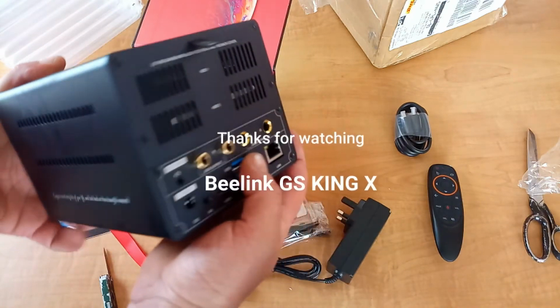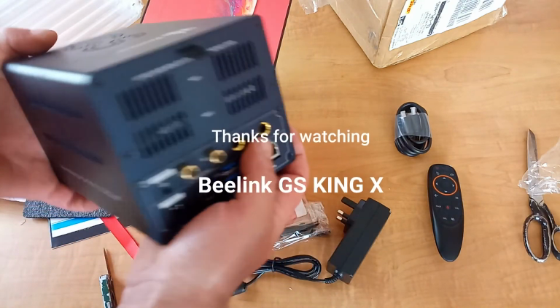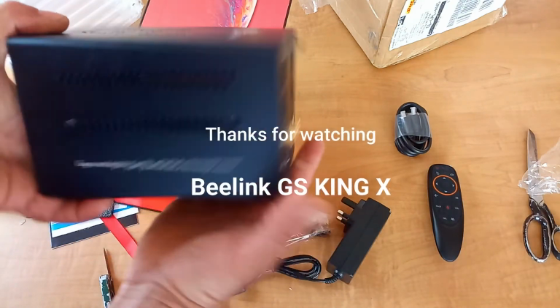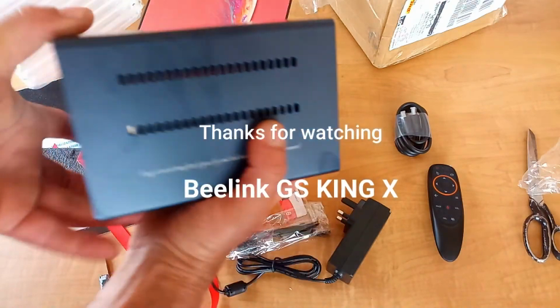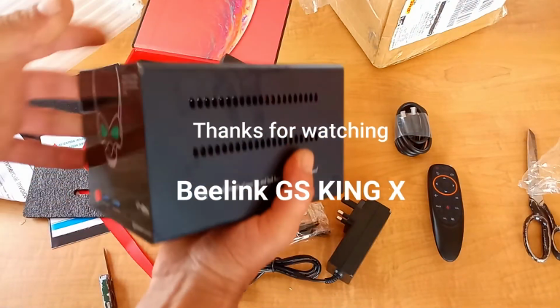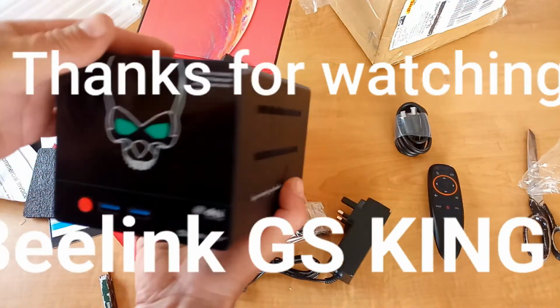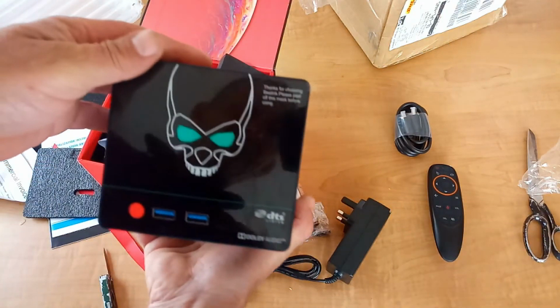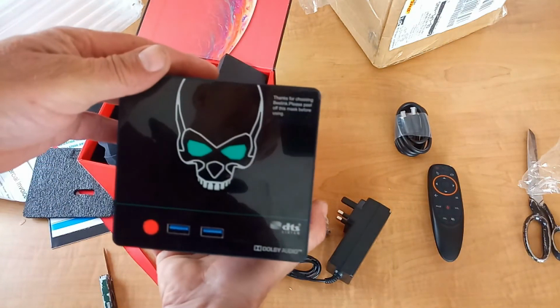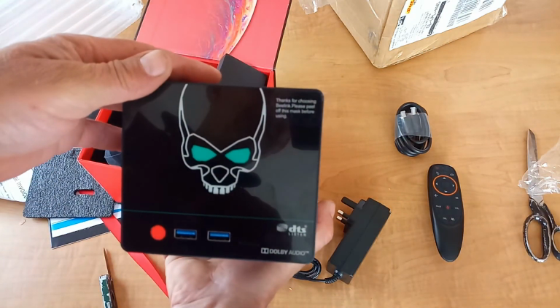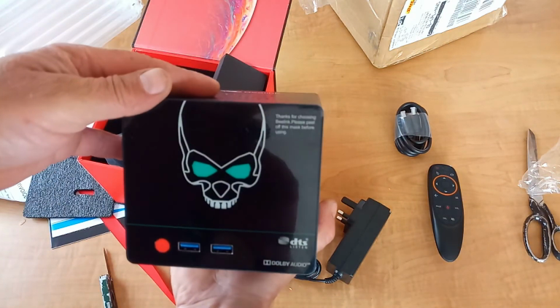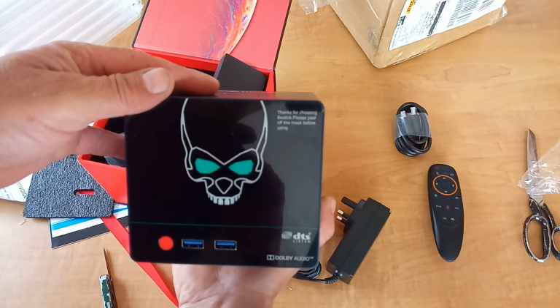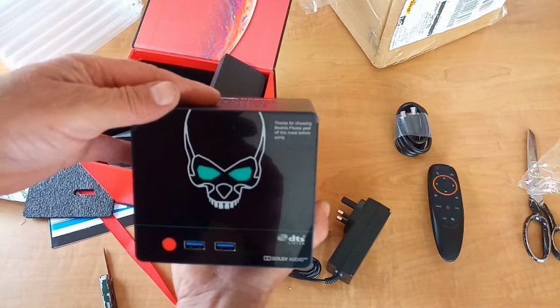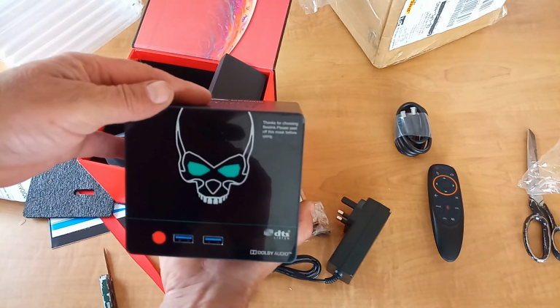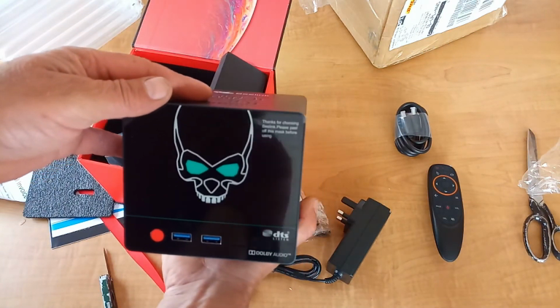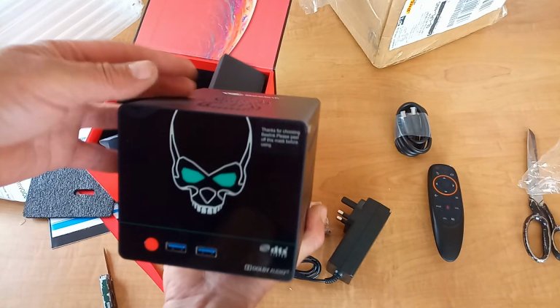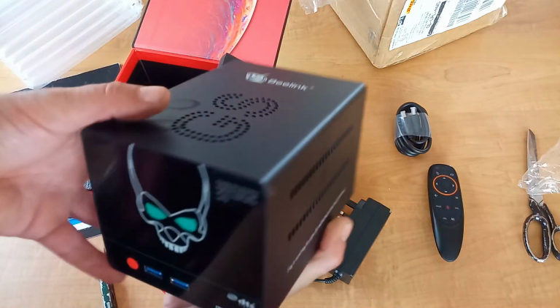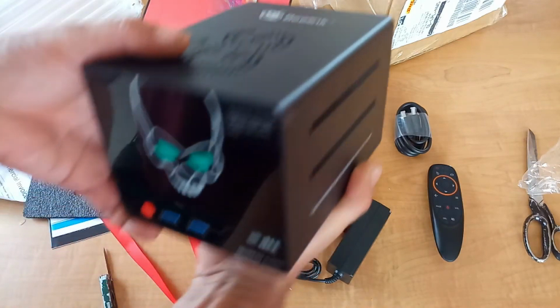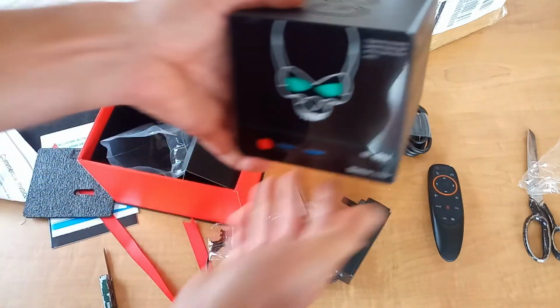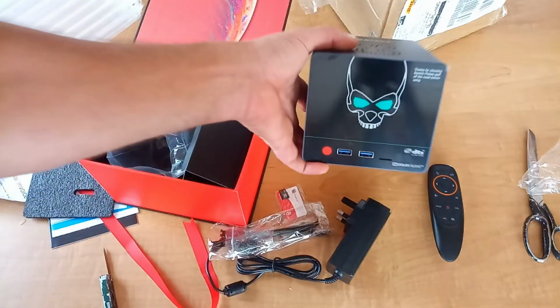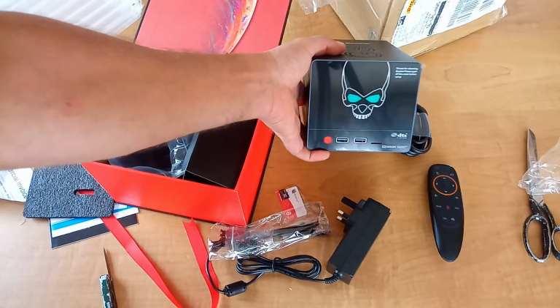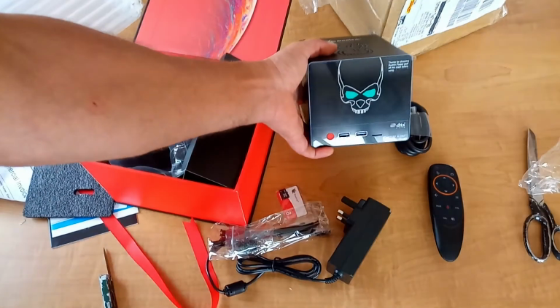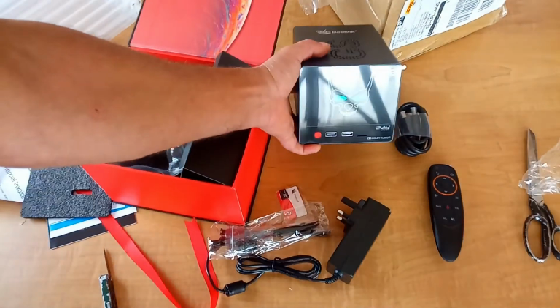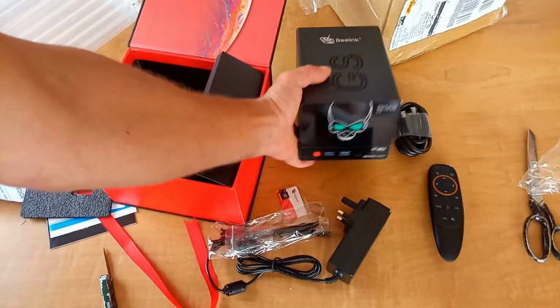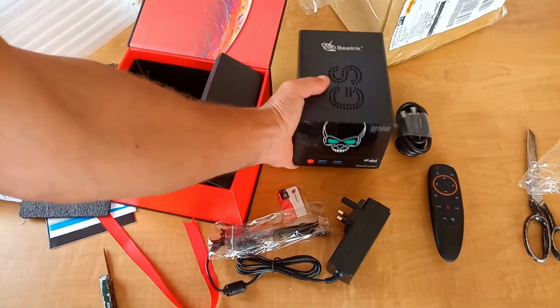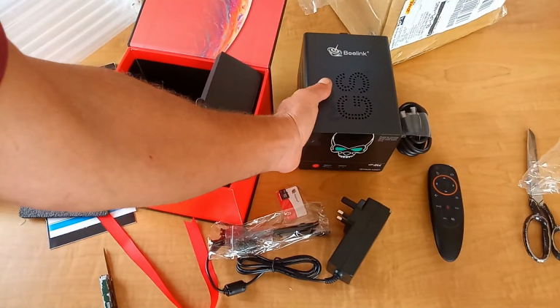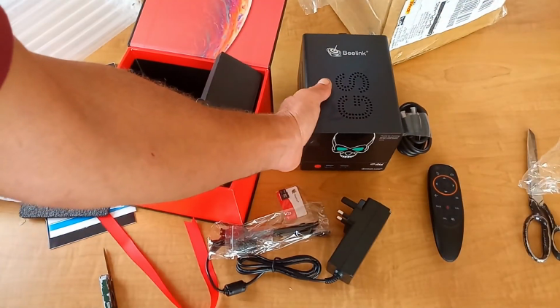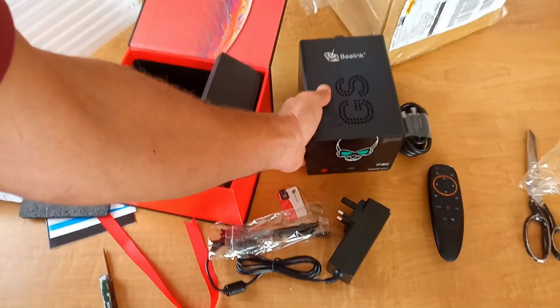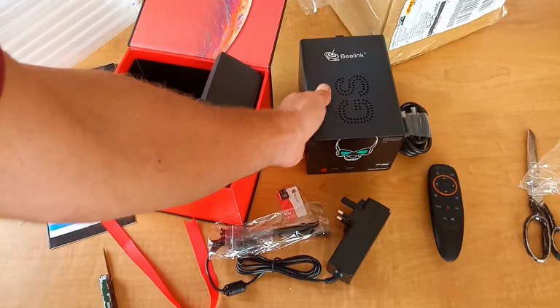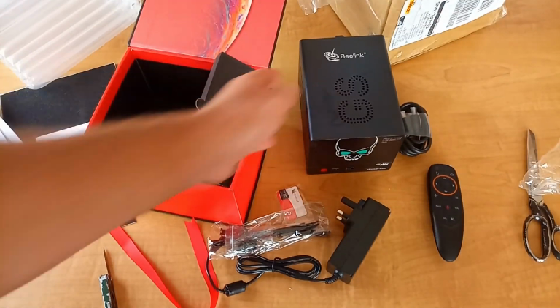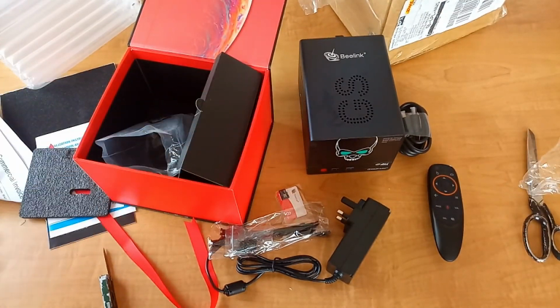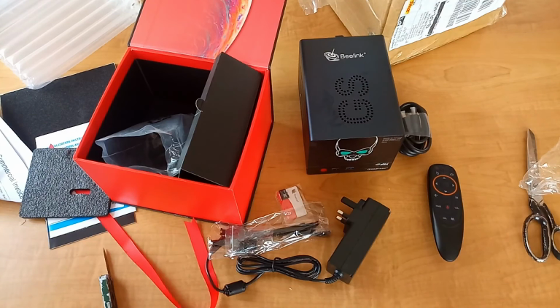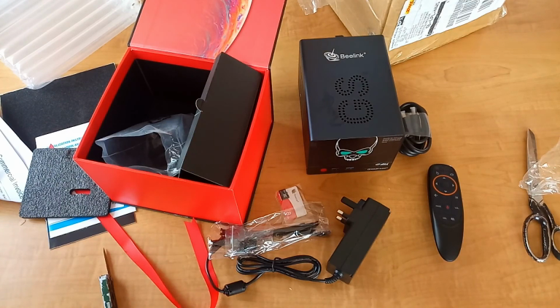Very sturdy - I'm looking forward to playing with this. Stay tuned for a full in-depth review coming soon. Thank you for watching guys, see you soon!